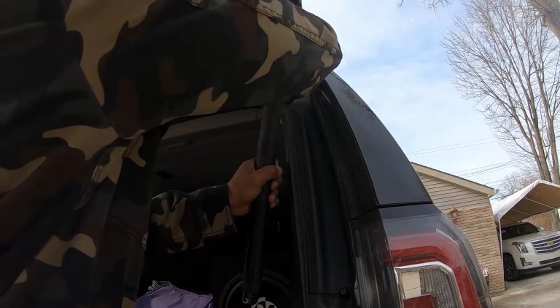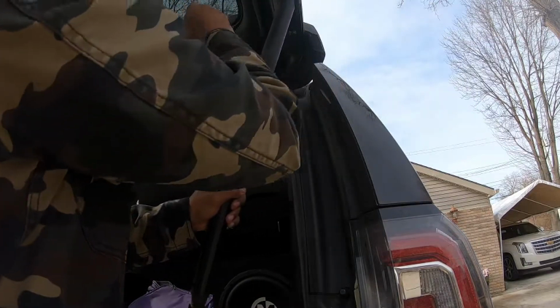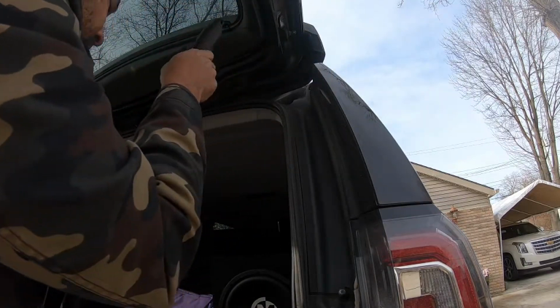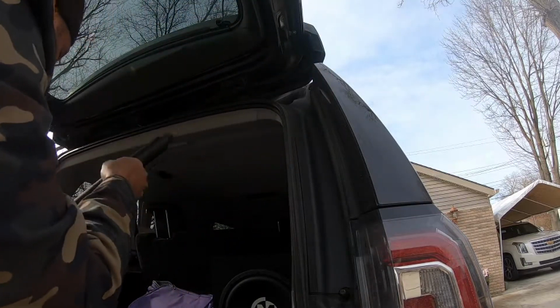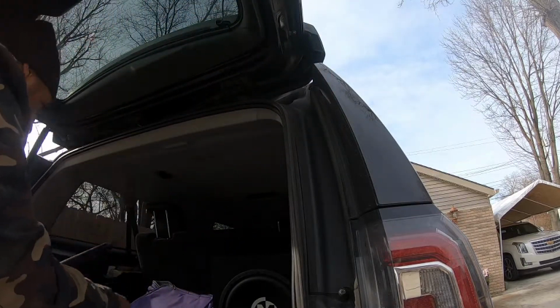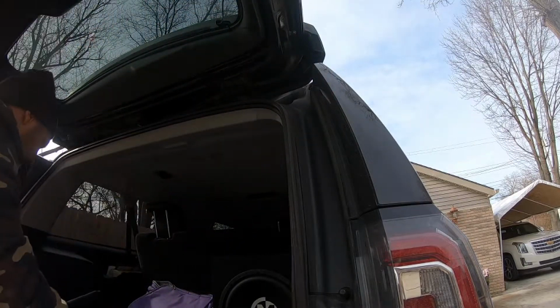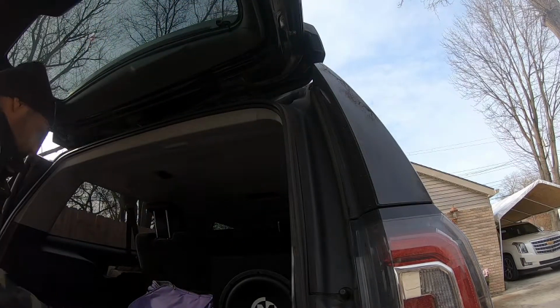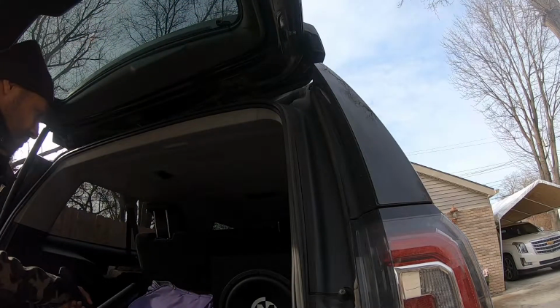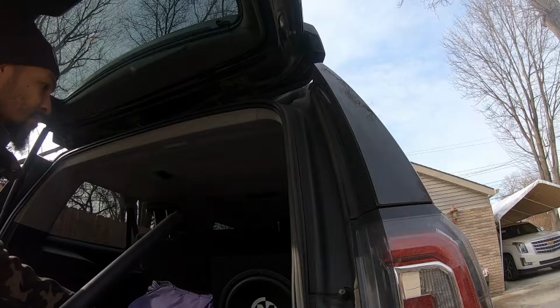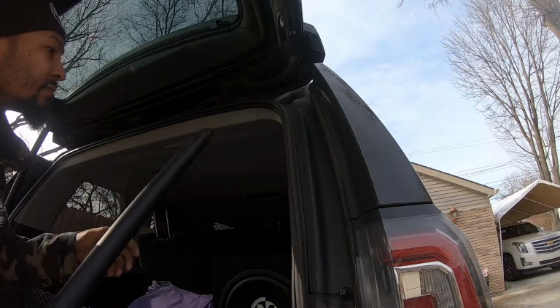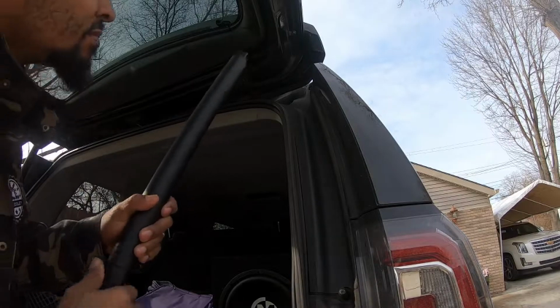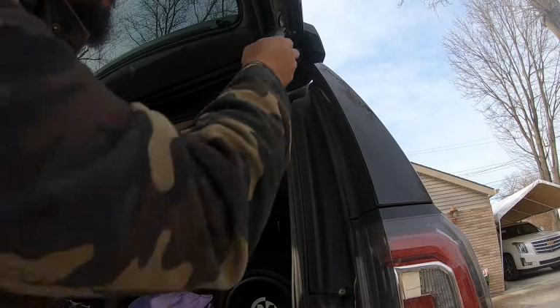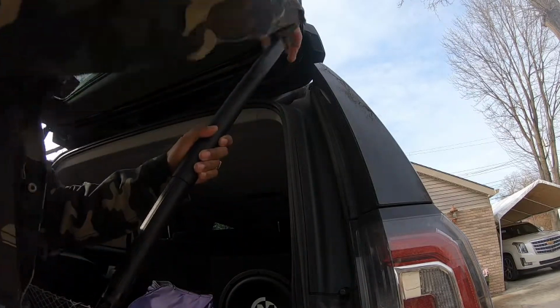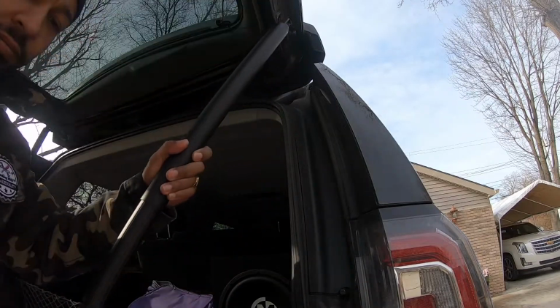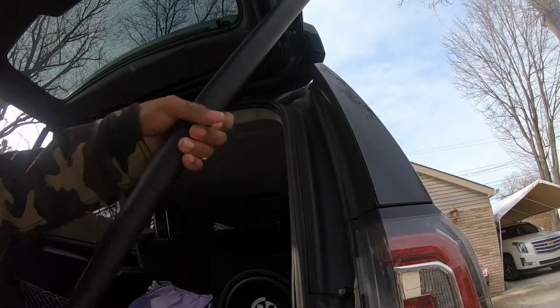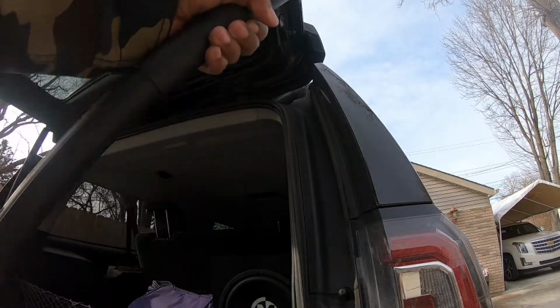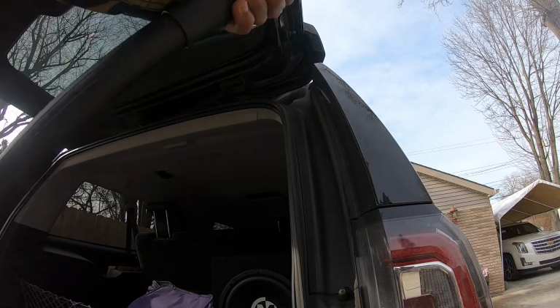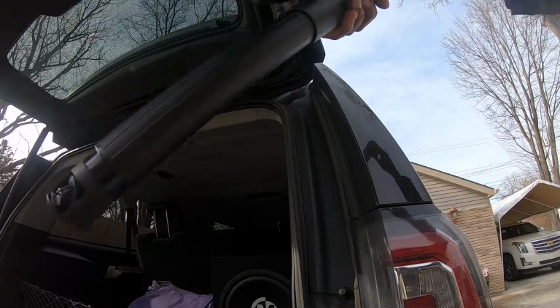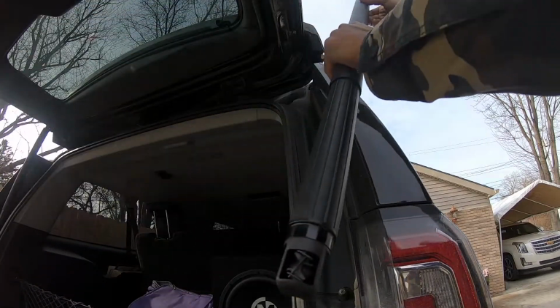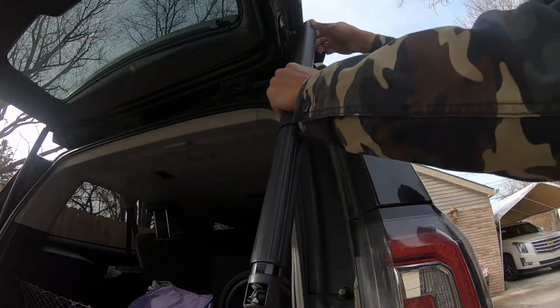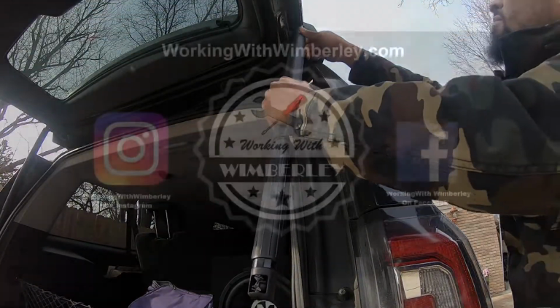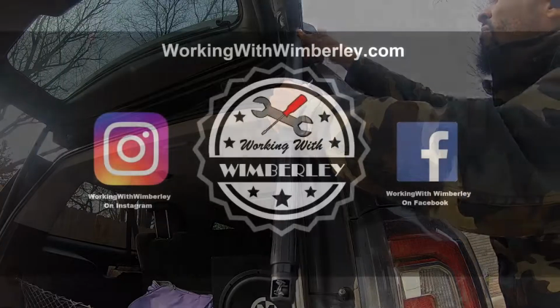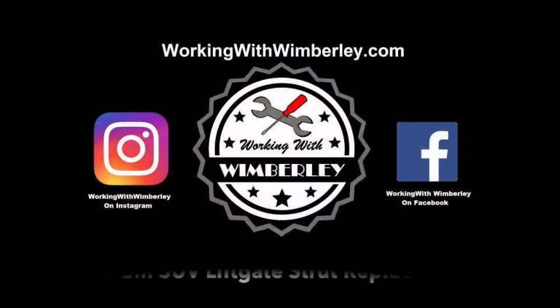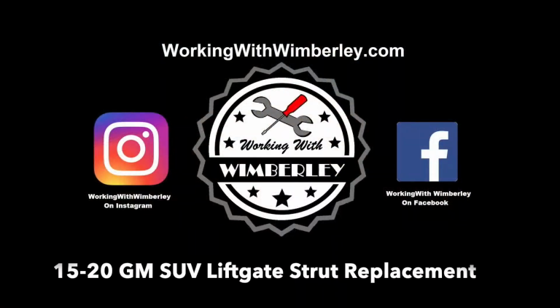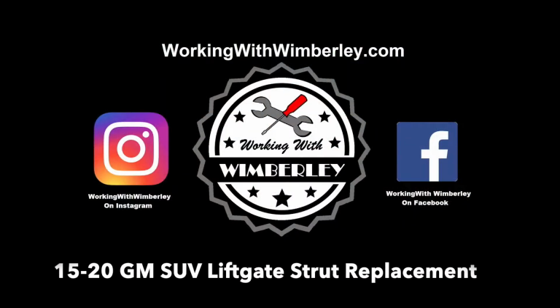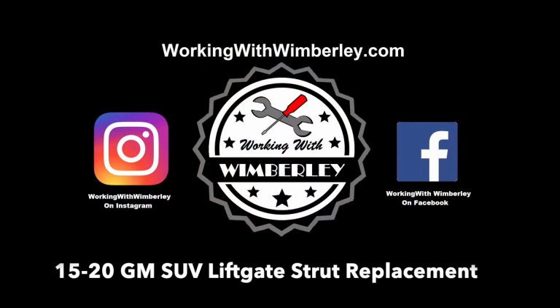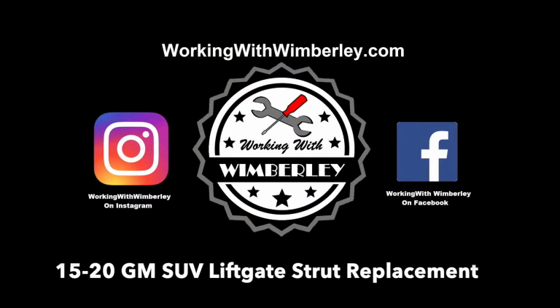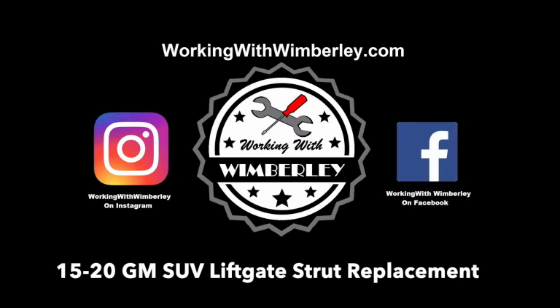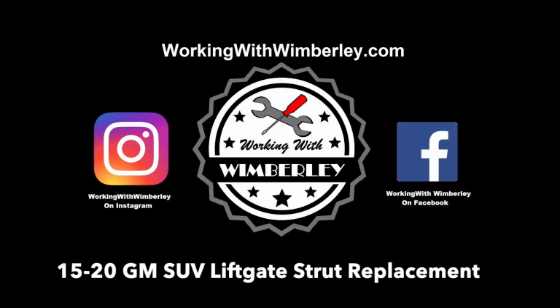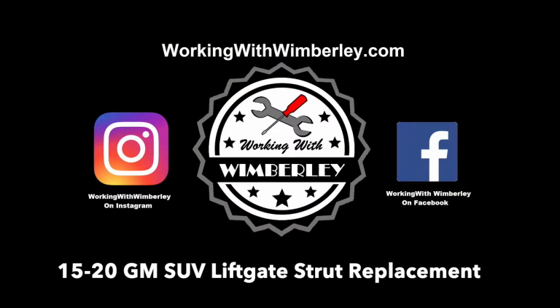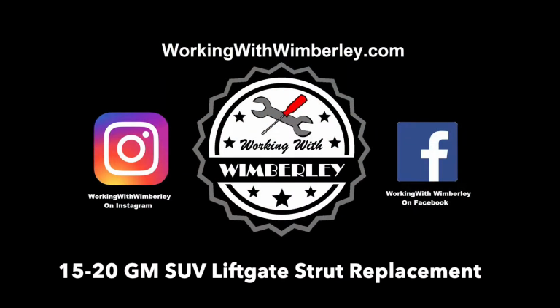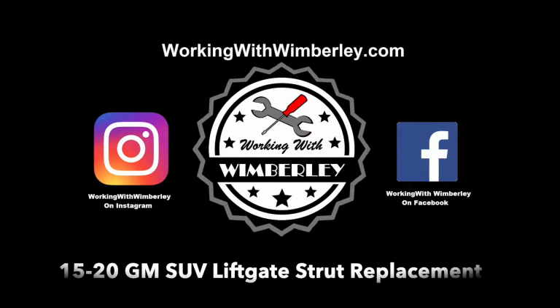How to replace the rear liftgate strut in your 2015 to 2020 Cadillac Escalade, GMC Yukon, and similar GM SUVs. I am Steven Wimberley and this is Working with Wimberley.